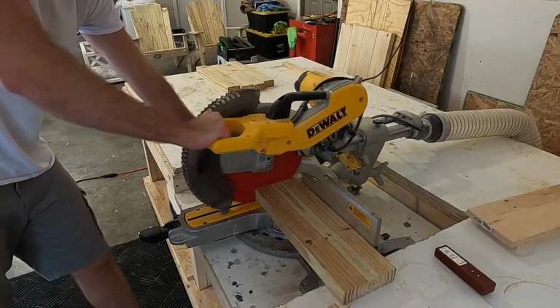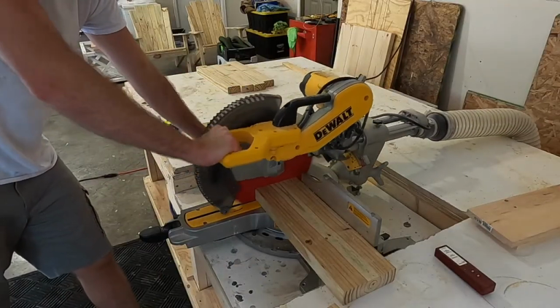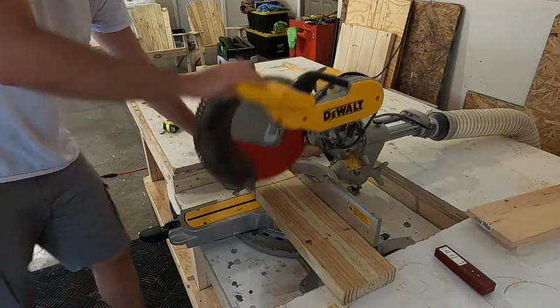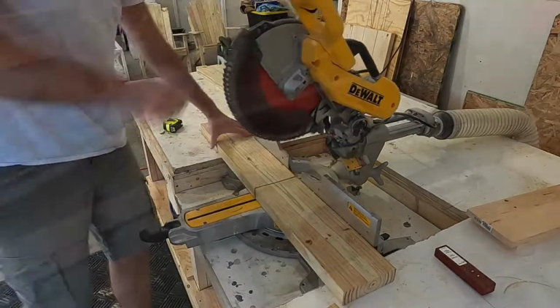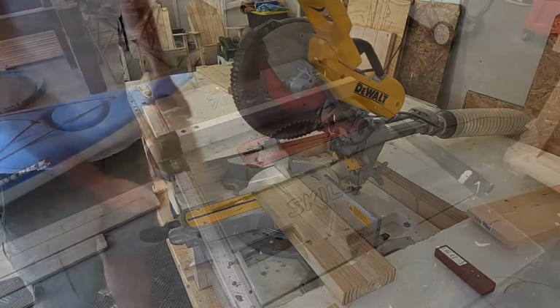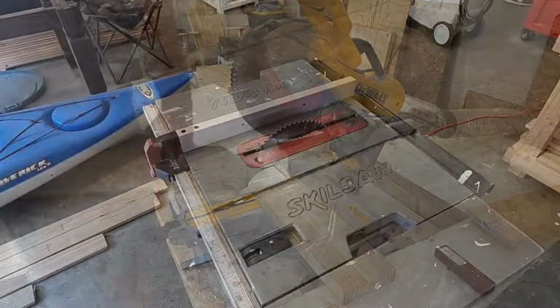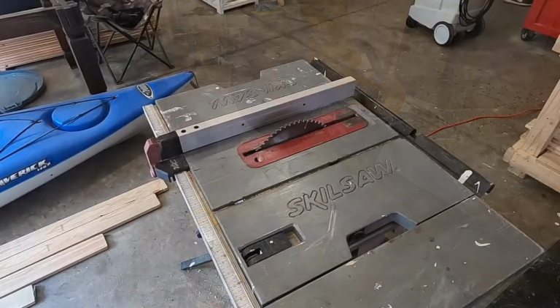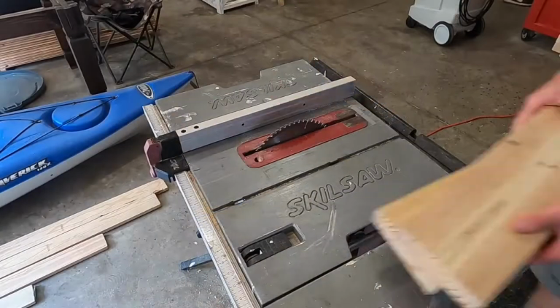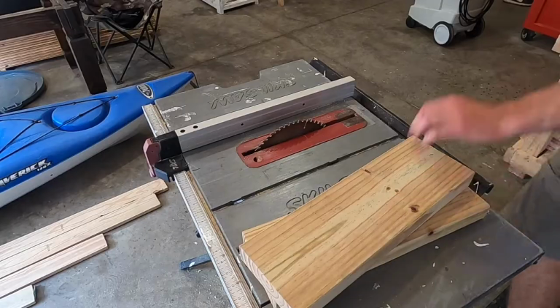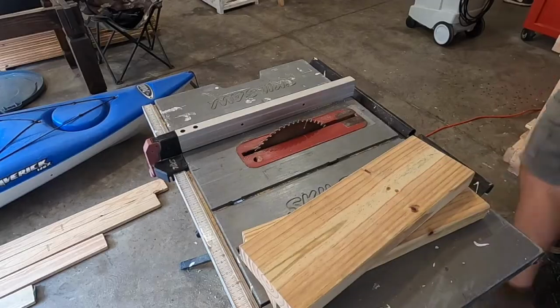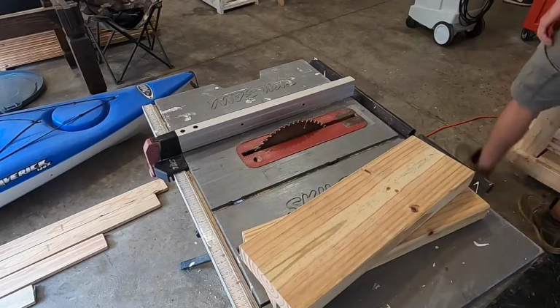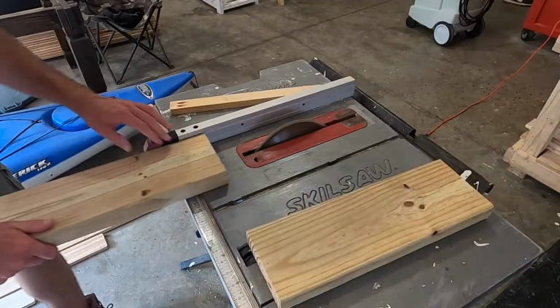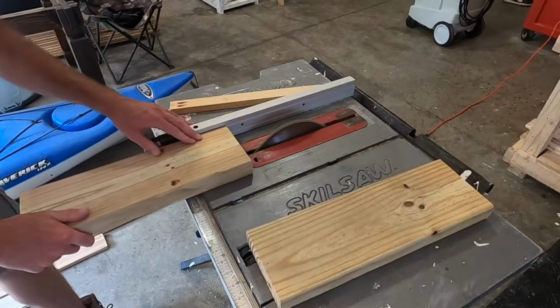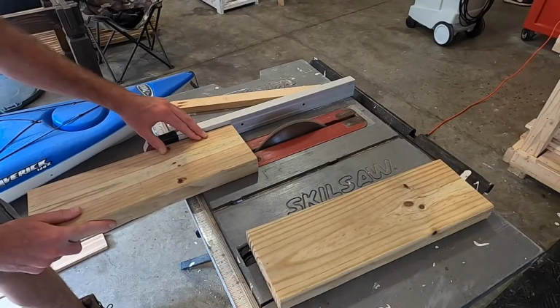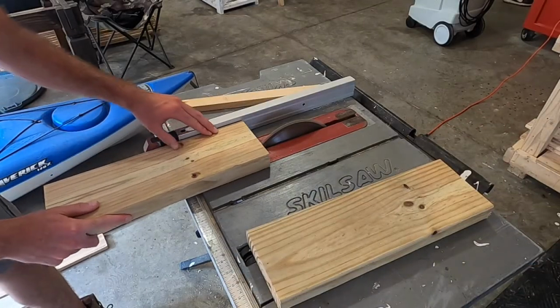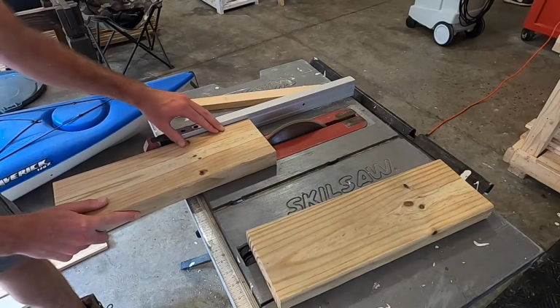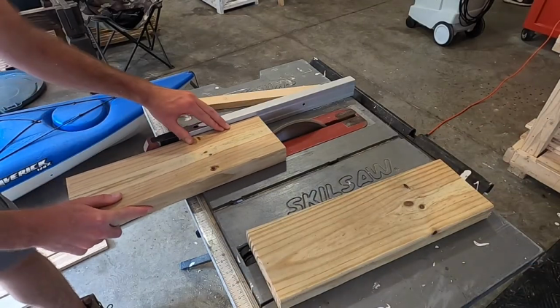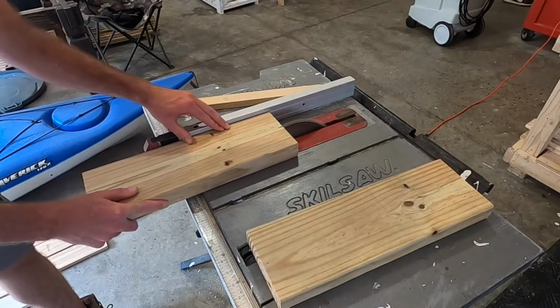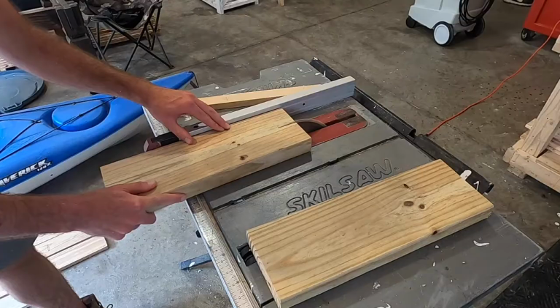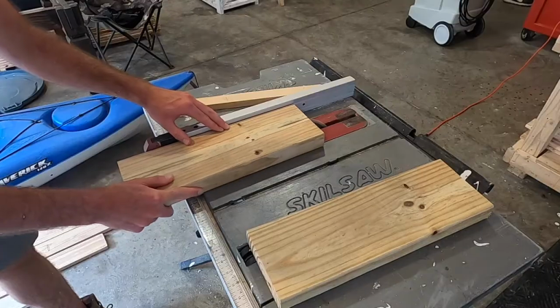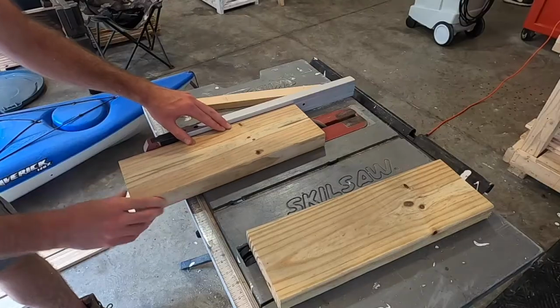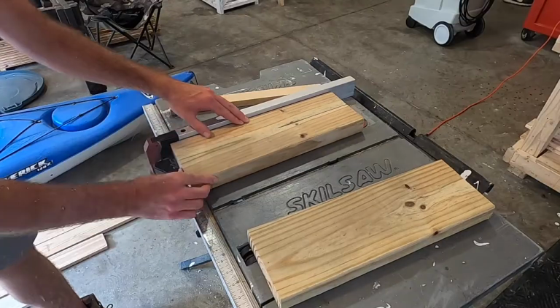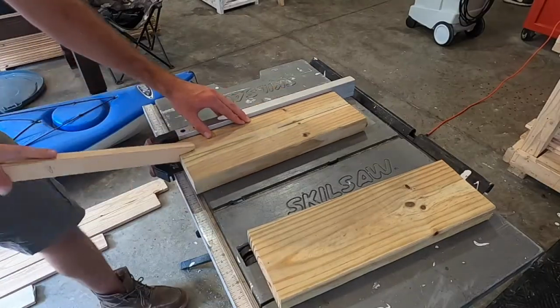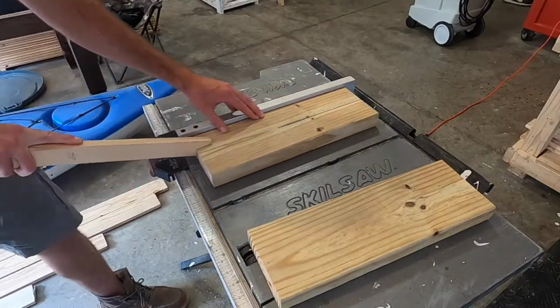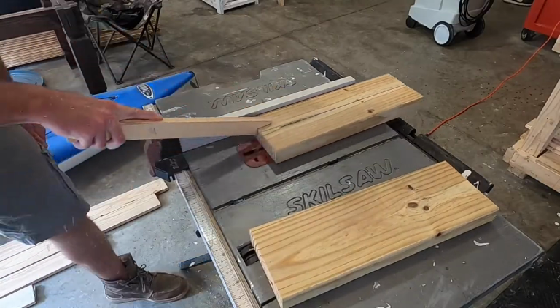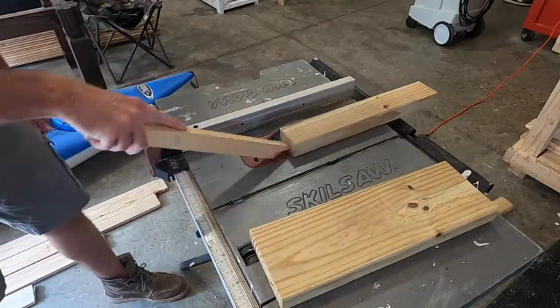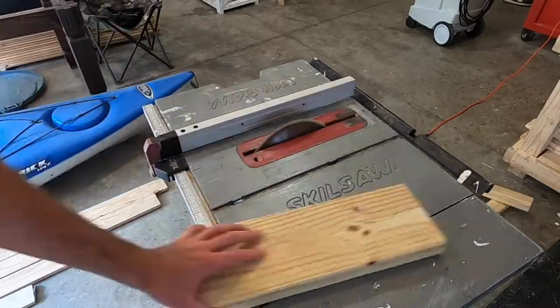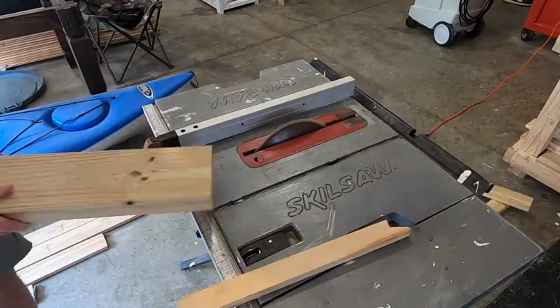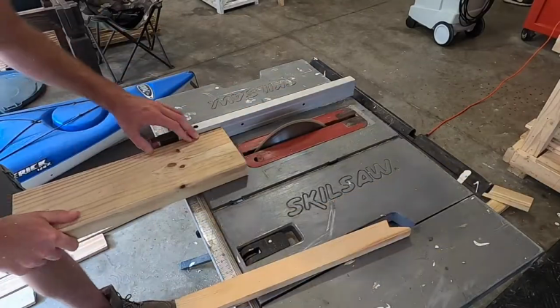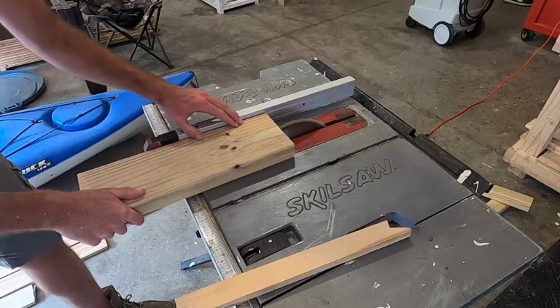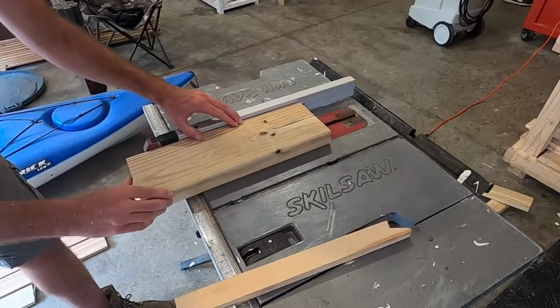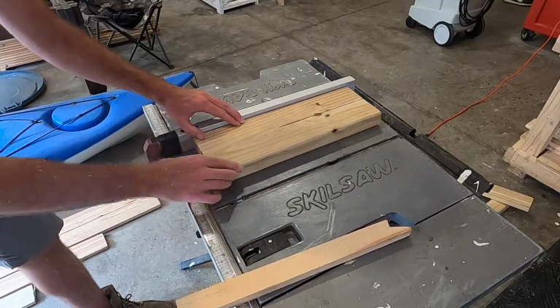Before we go any further with the details, if you'd like to make this table for yourself, all the dimensions as well as the tools that I use can be found in the description.